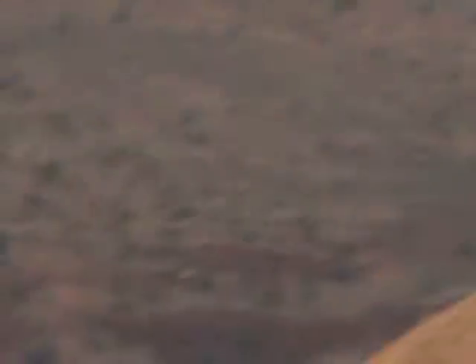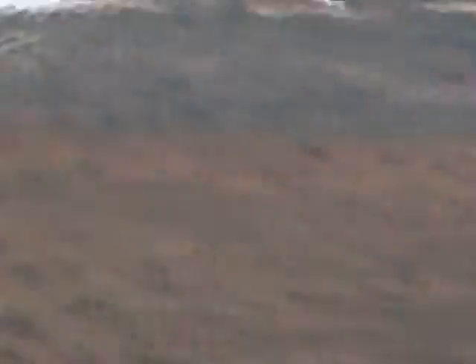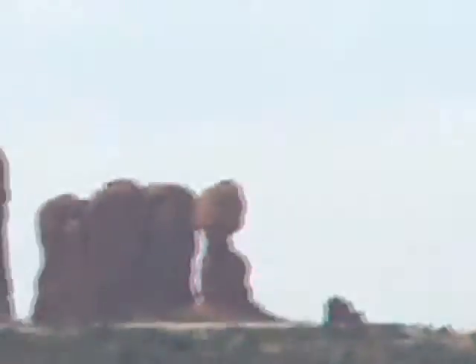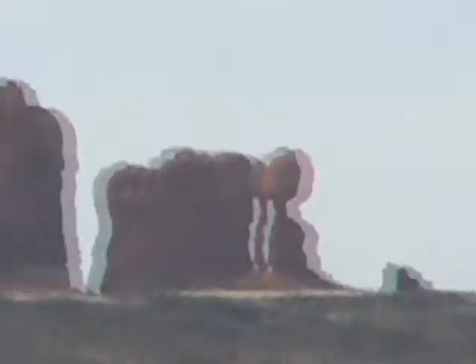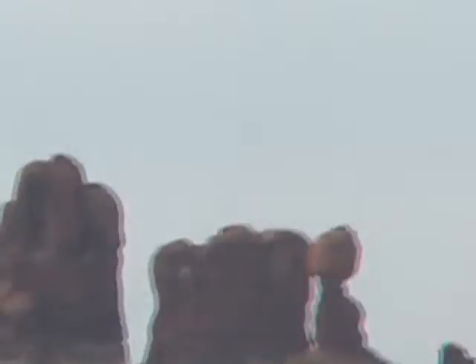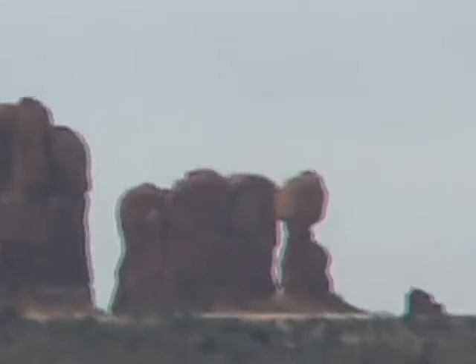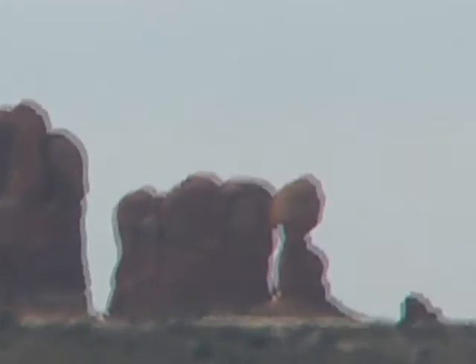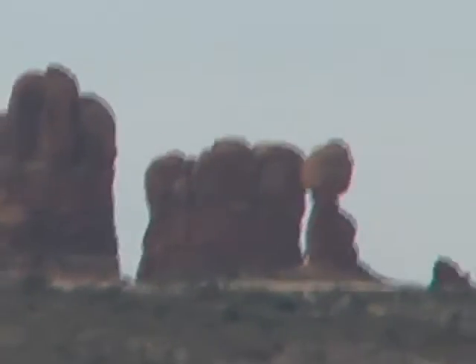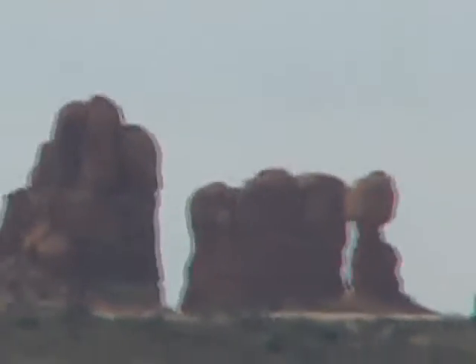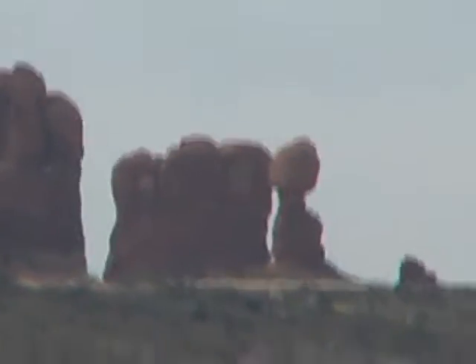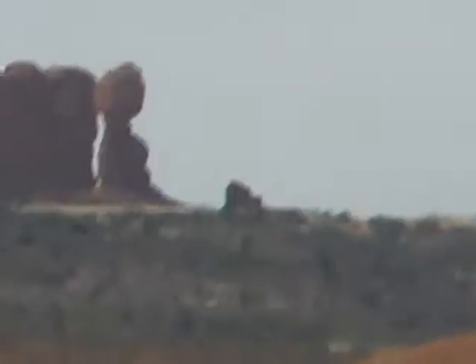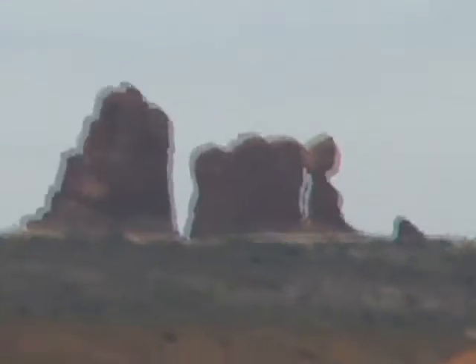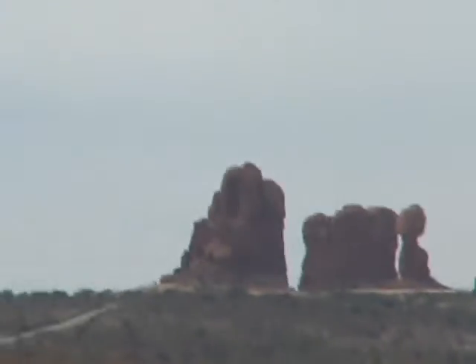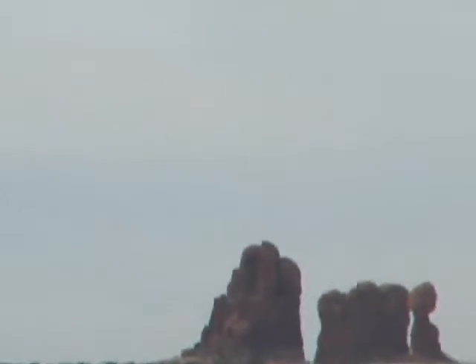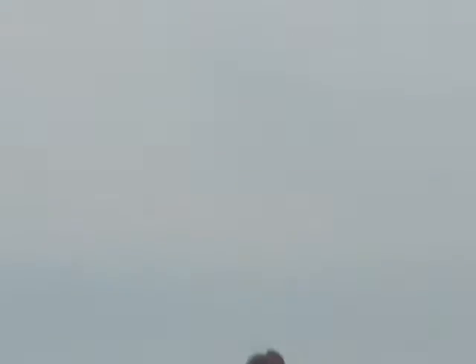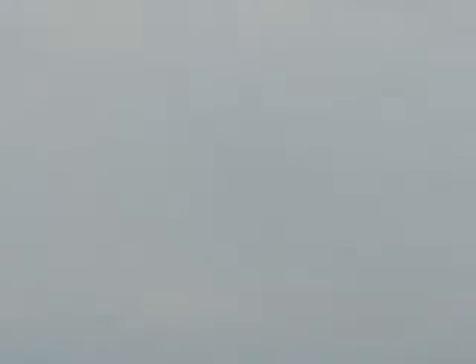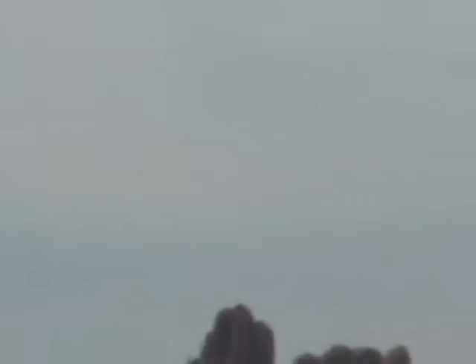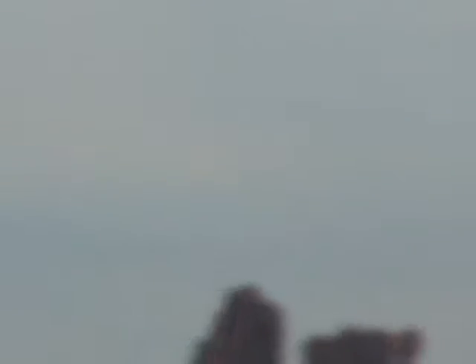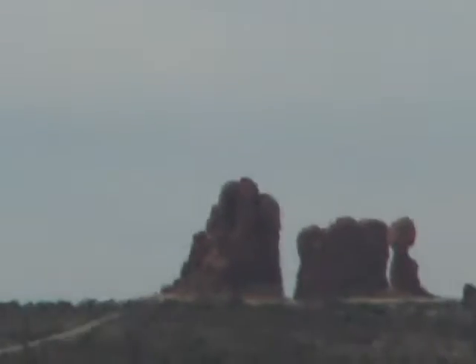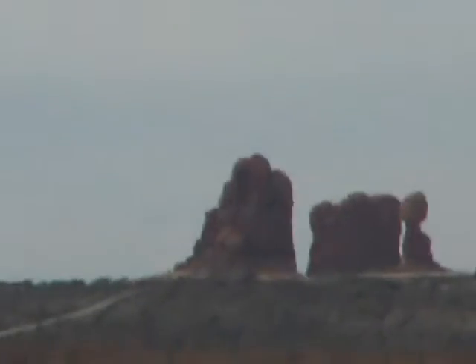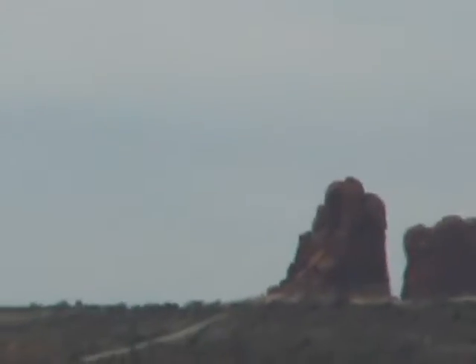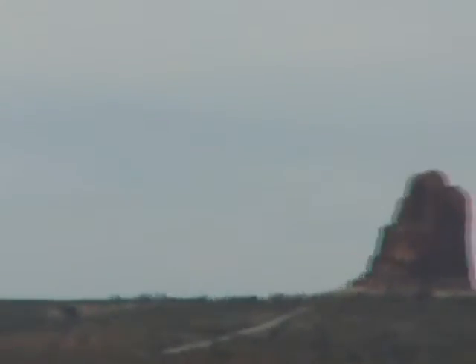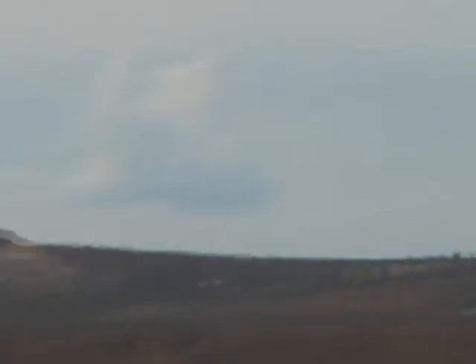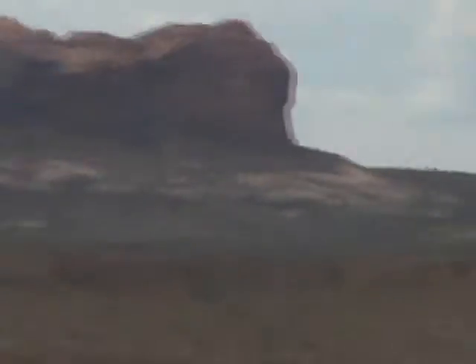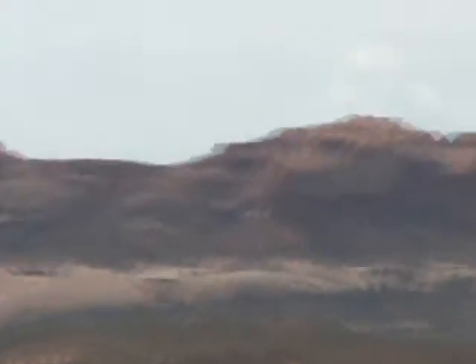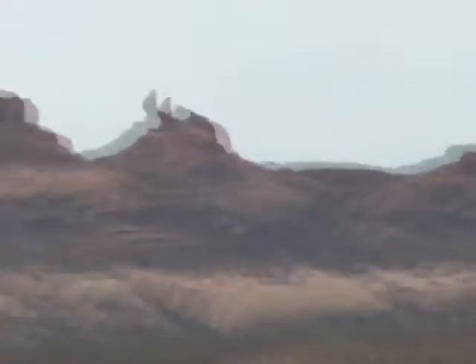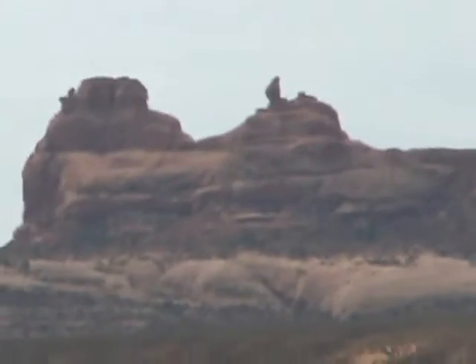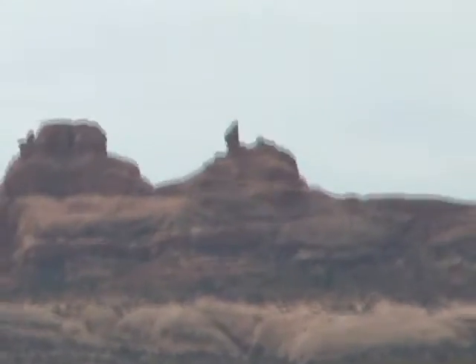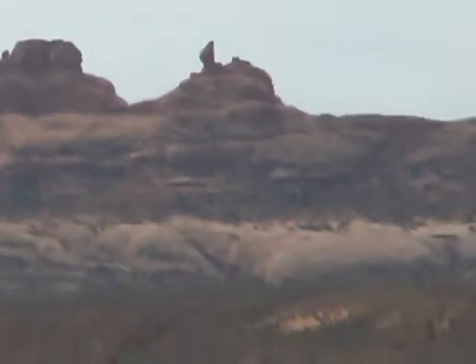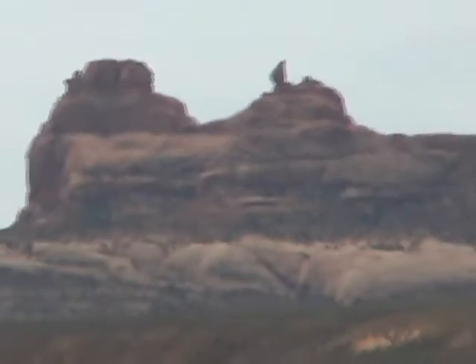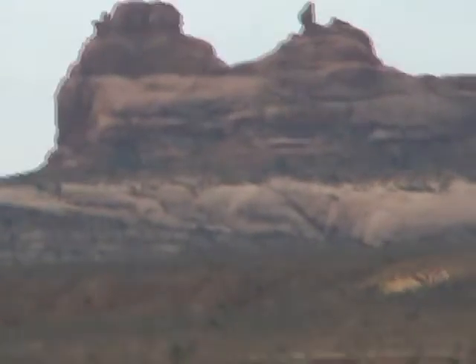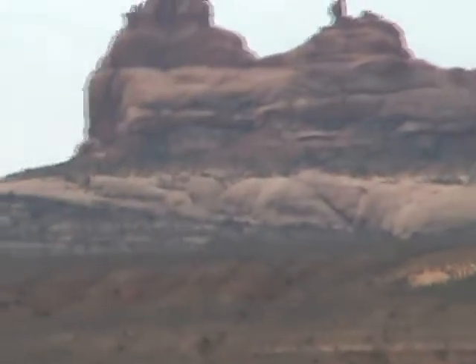Do you guys recognize the view out here? The big view in the center is called Ellison's View. It's named after a rock formation that's backed by the windows. It looks like a parade of elephants.